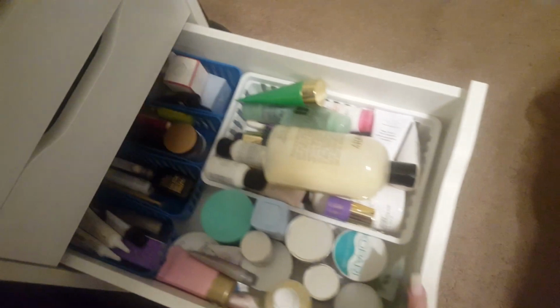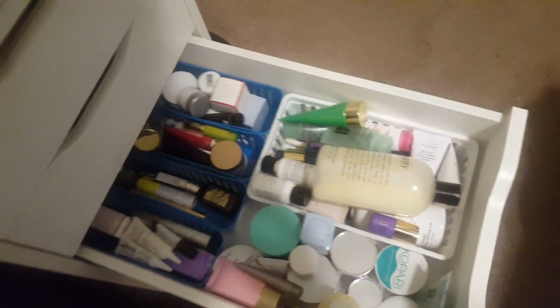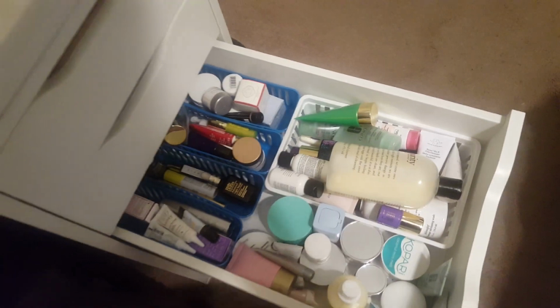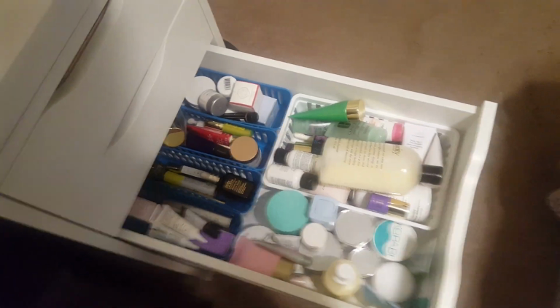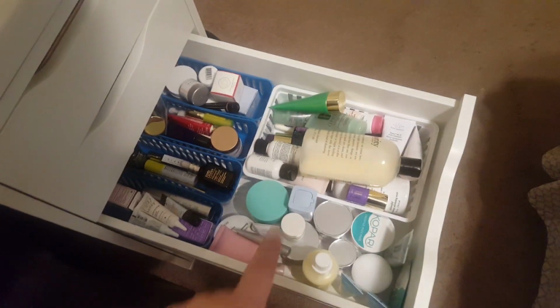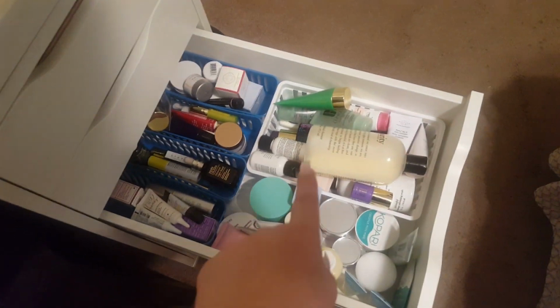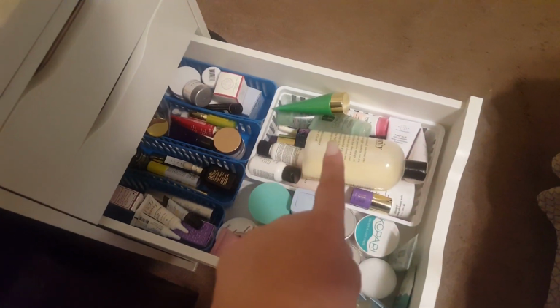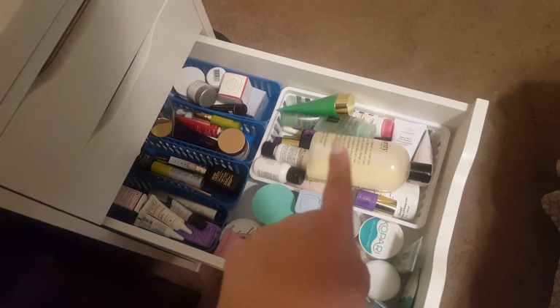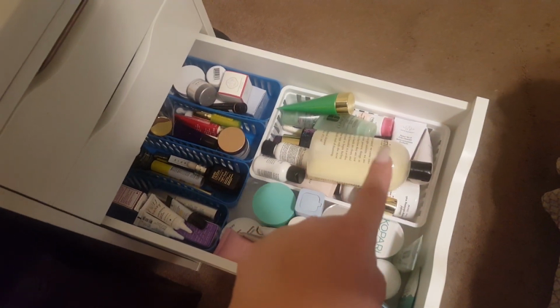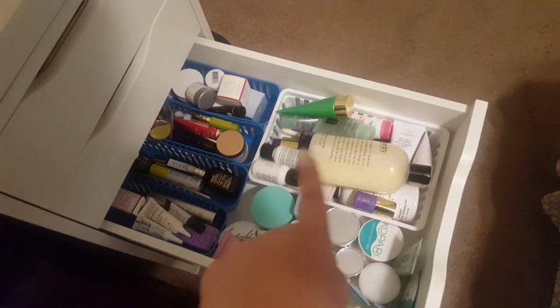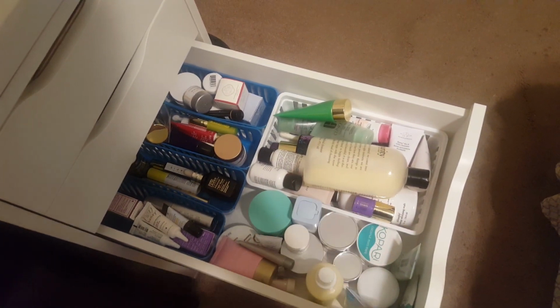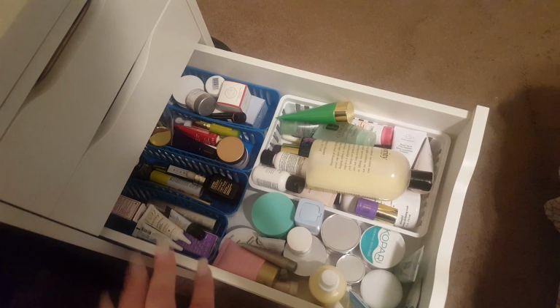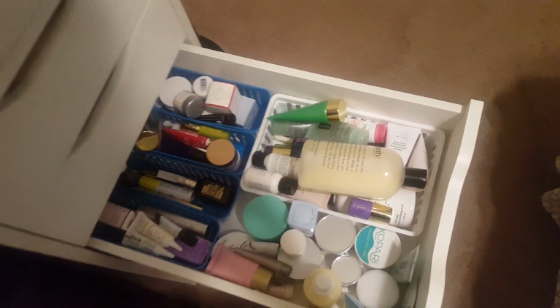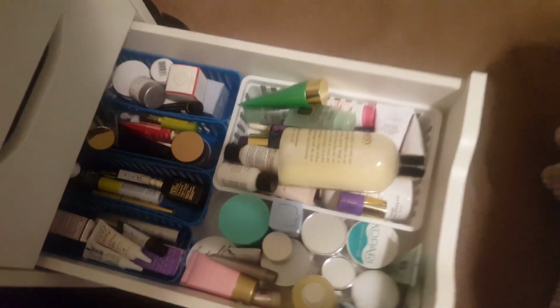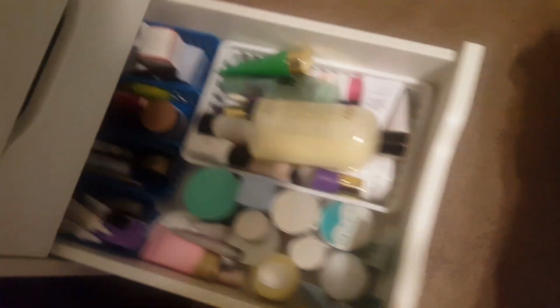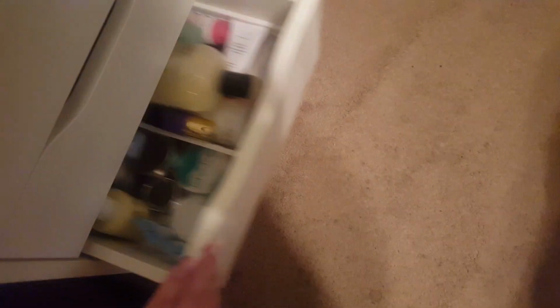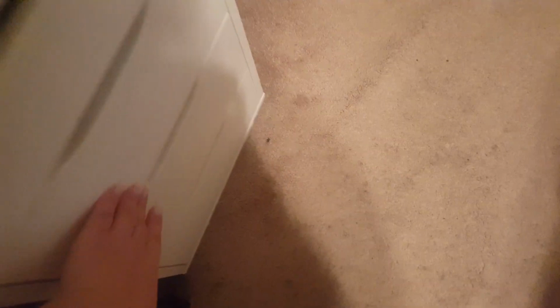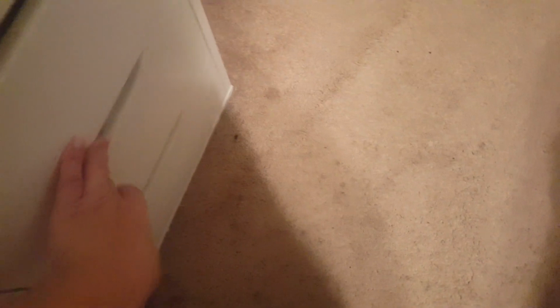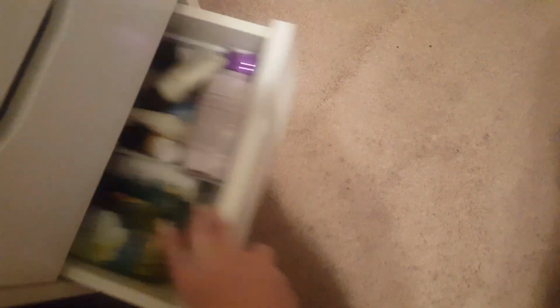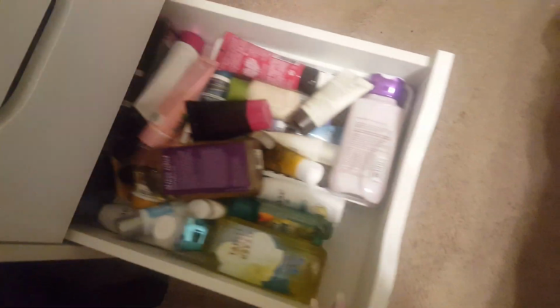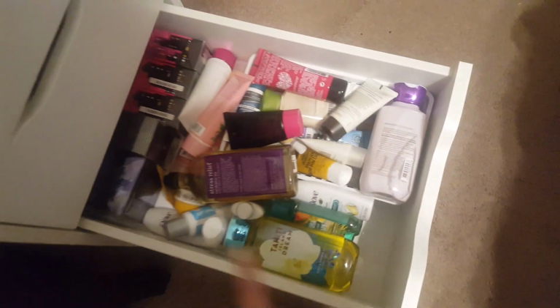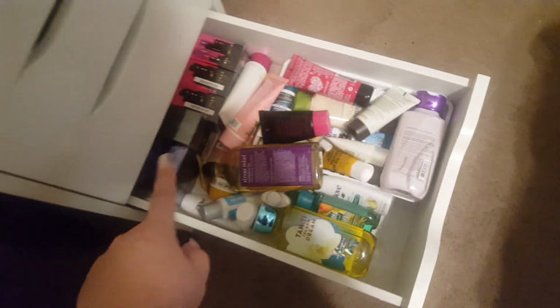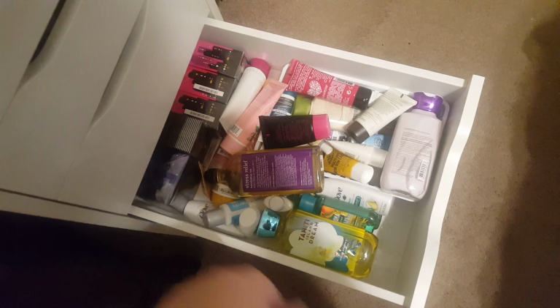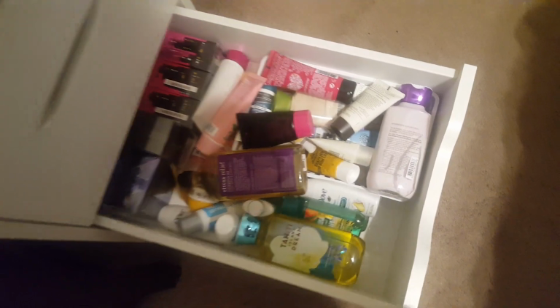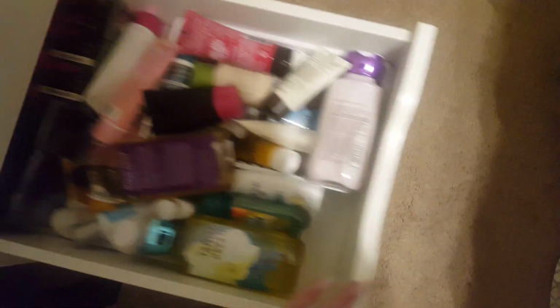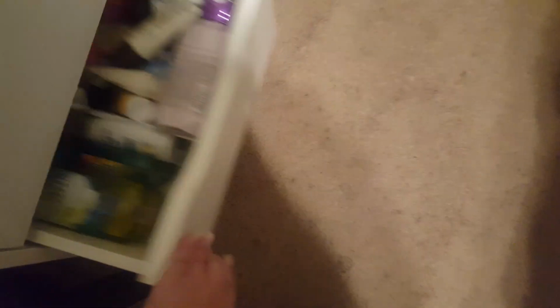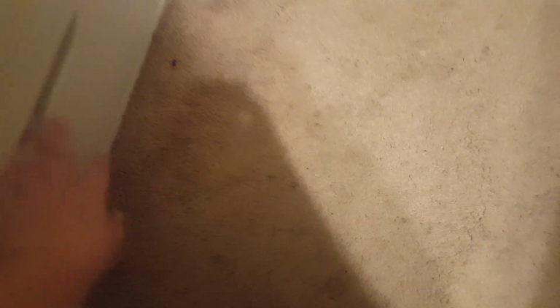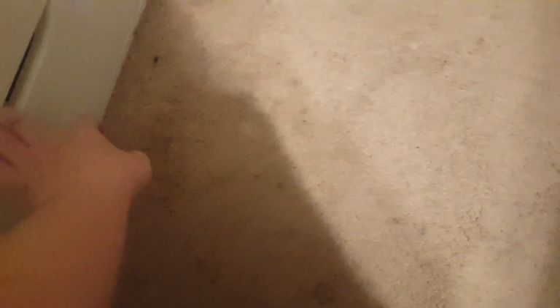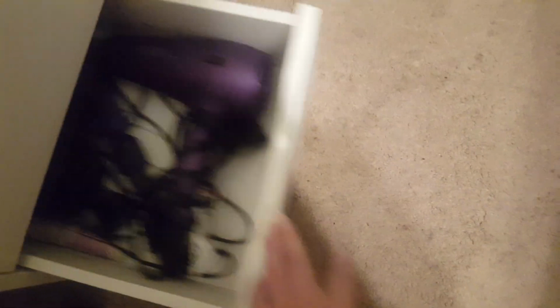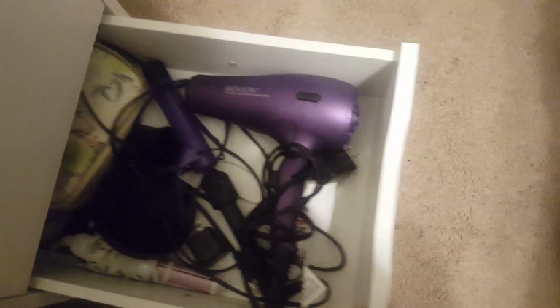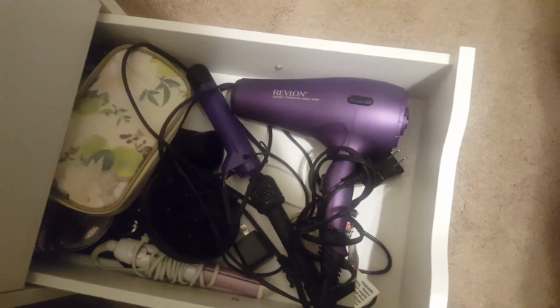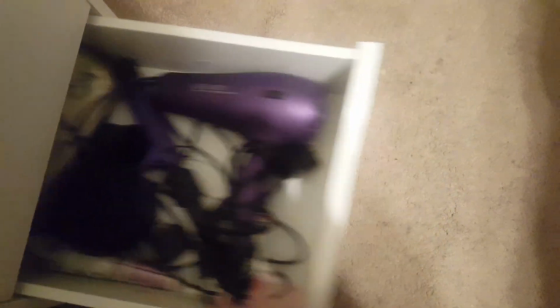In this third drawer we have skincare. So I have face washes, serums, eye serums, night creams, all of that. Then I have body washes, perfumes. And in this last drawer we have just some hair tools.